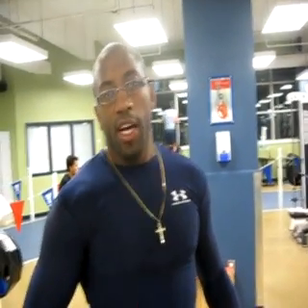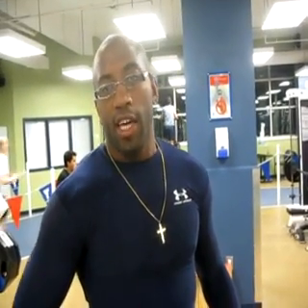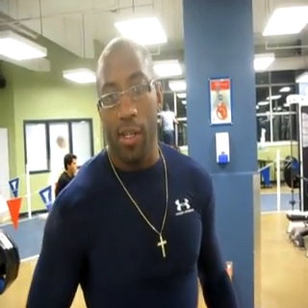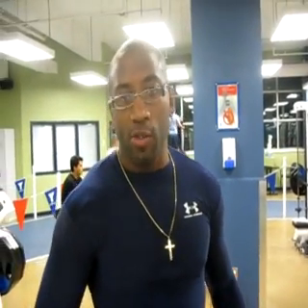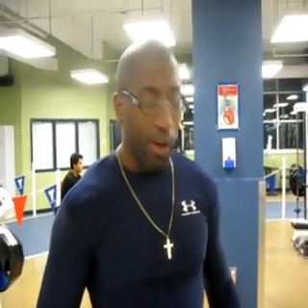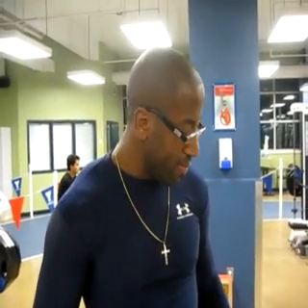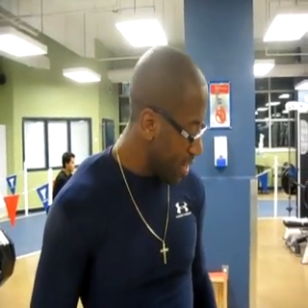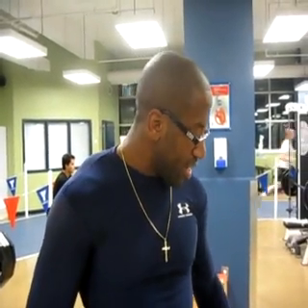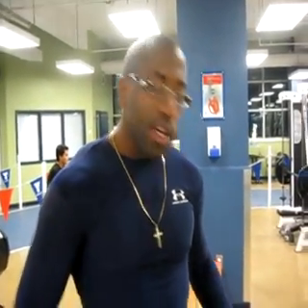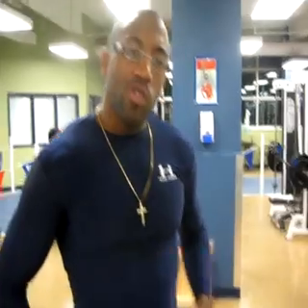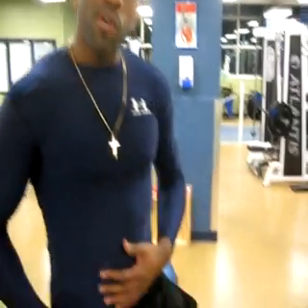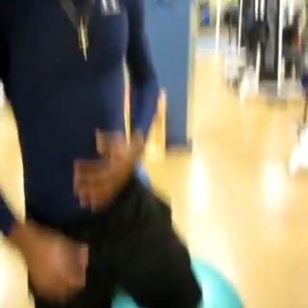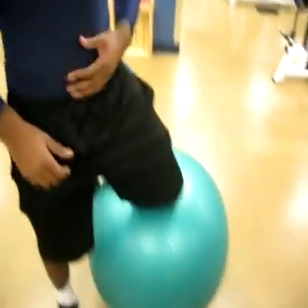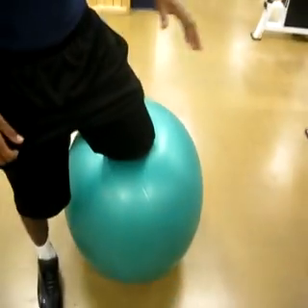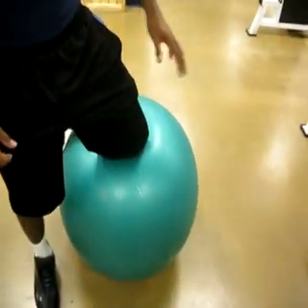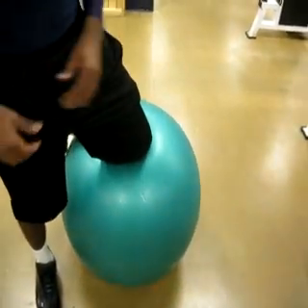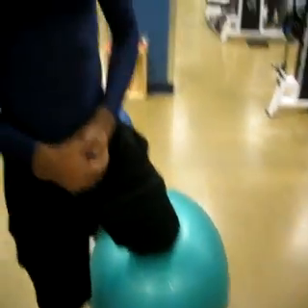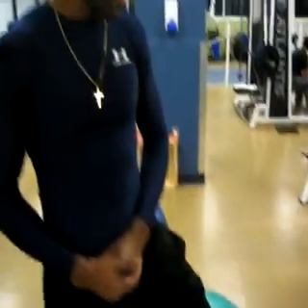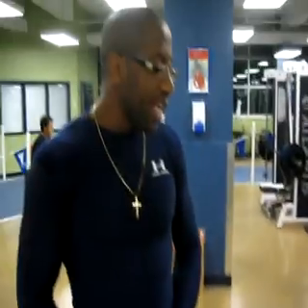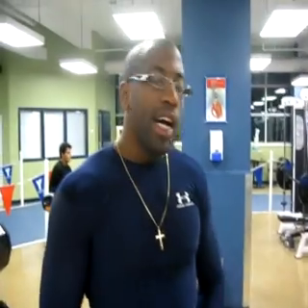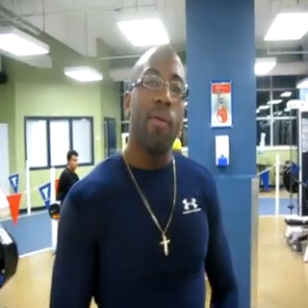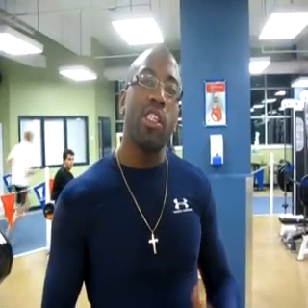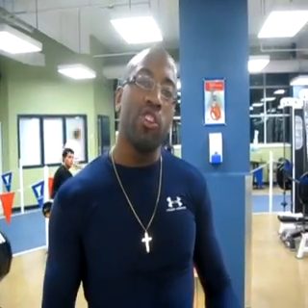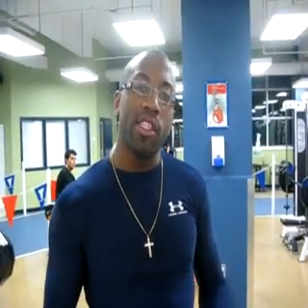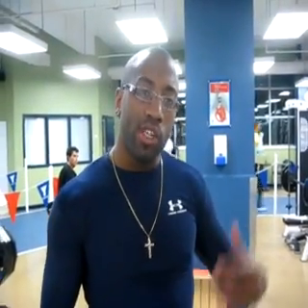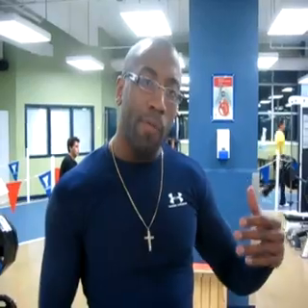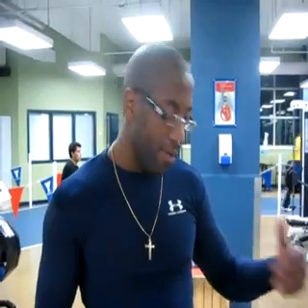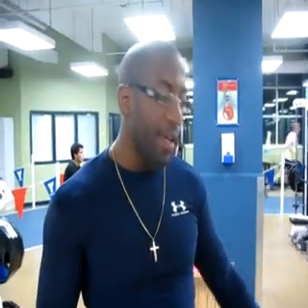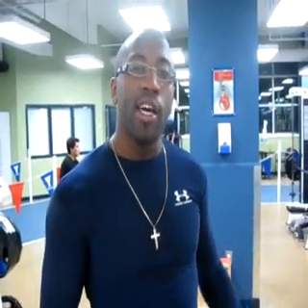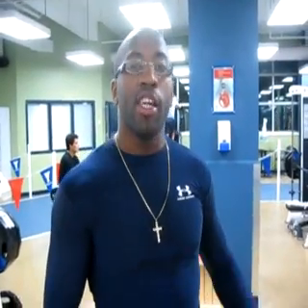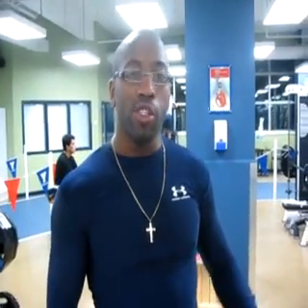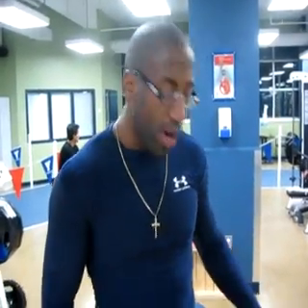Hi guys, my name is Ricardo. Today we're going to work with the Swiss ball. I'm going to teach you guys how to get up from it and actually do squats.